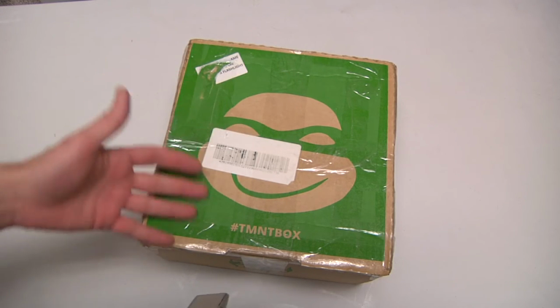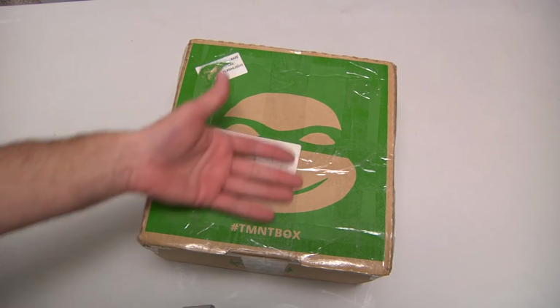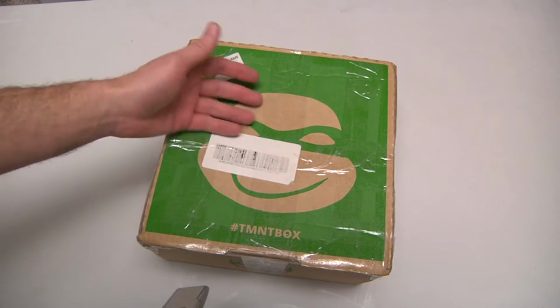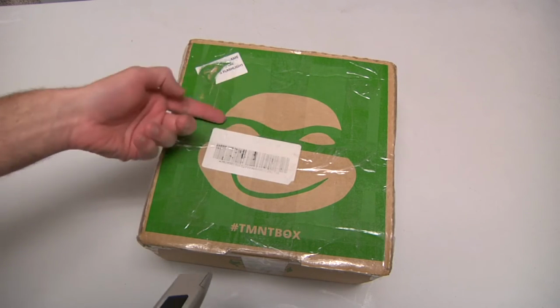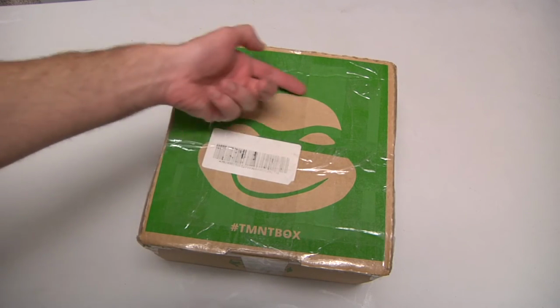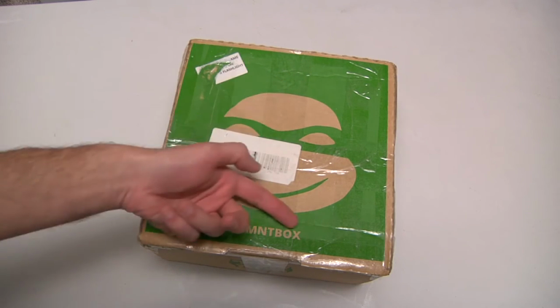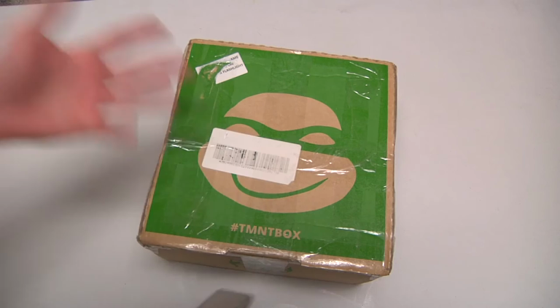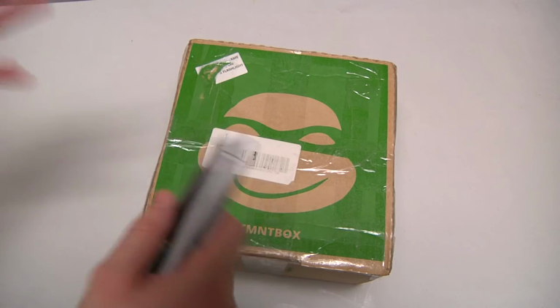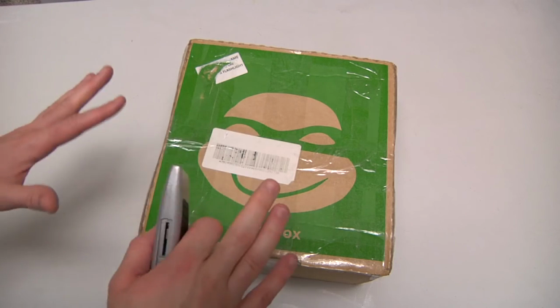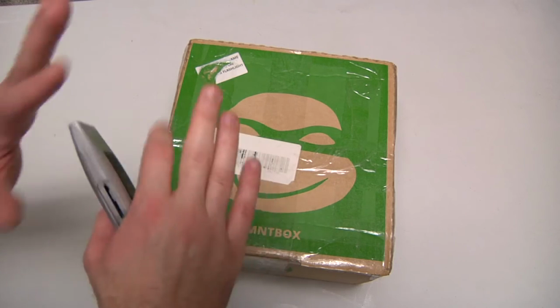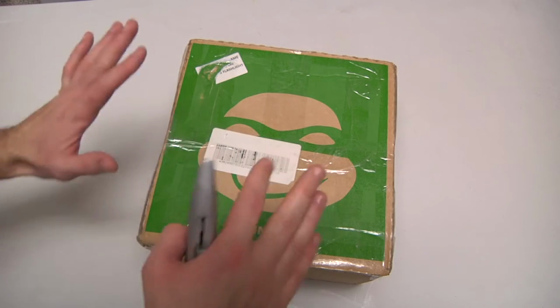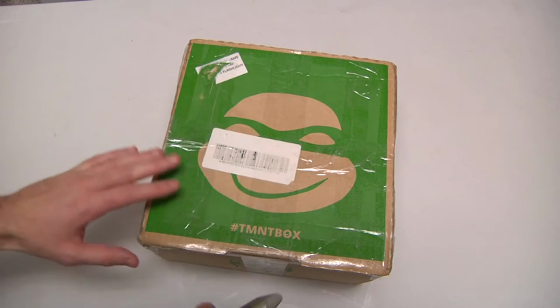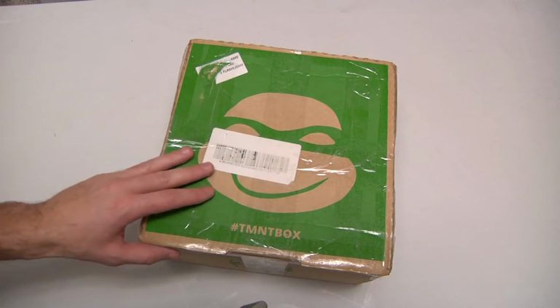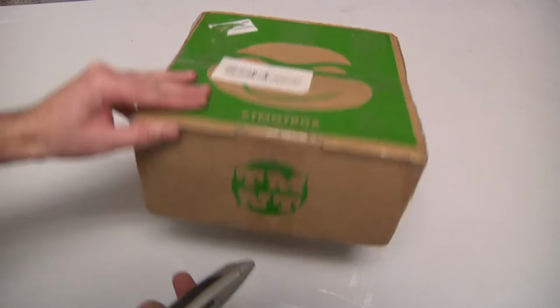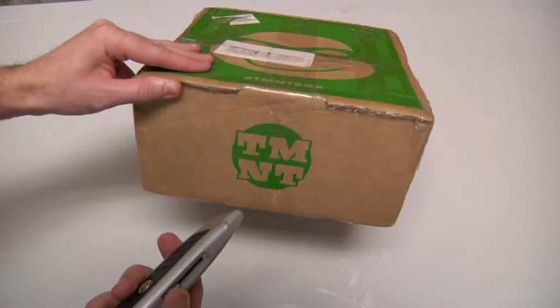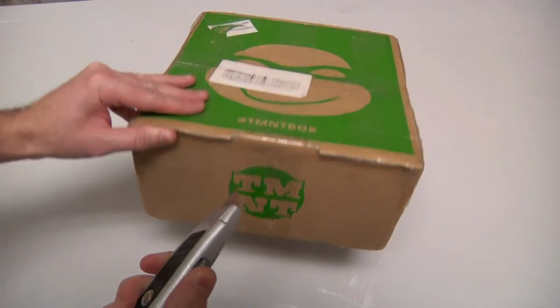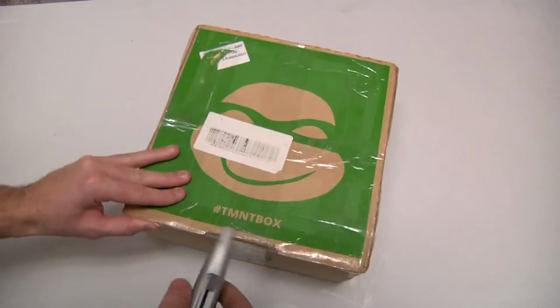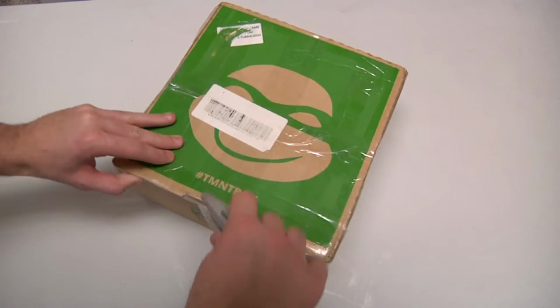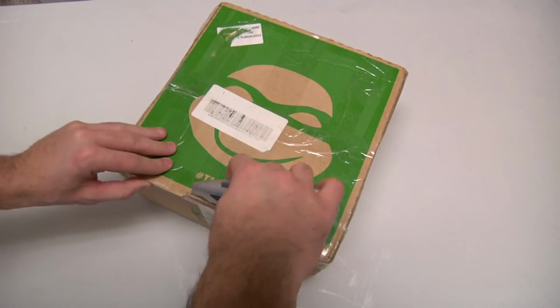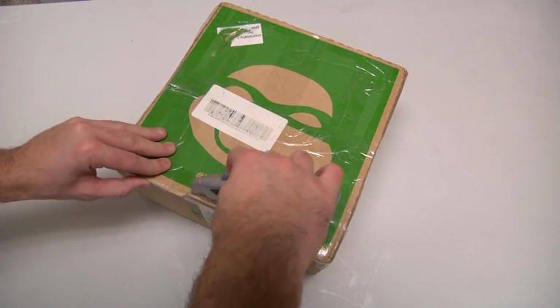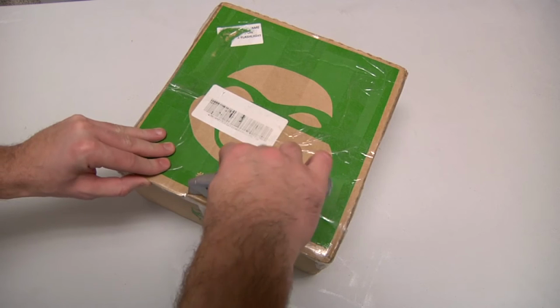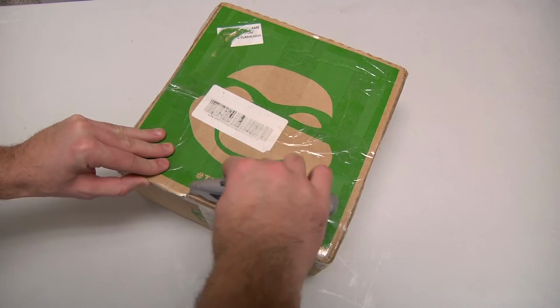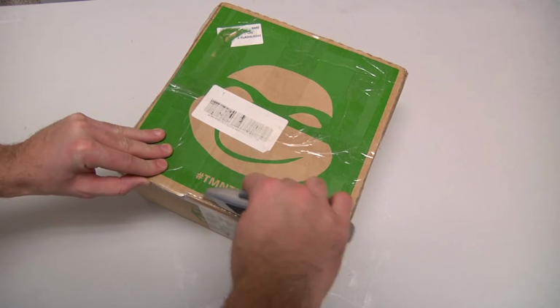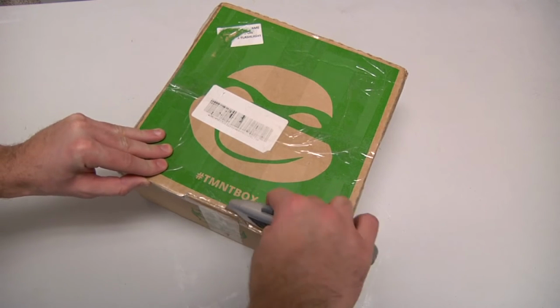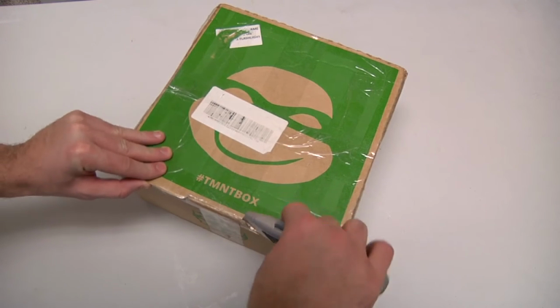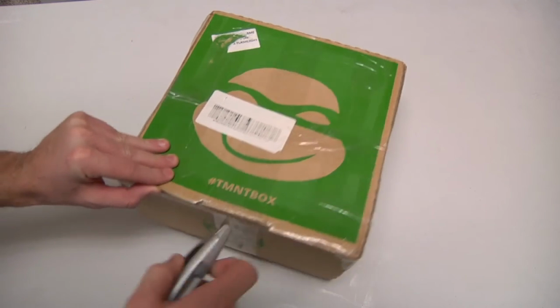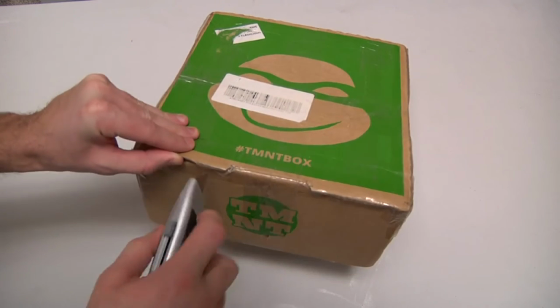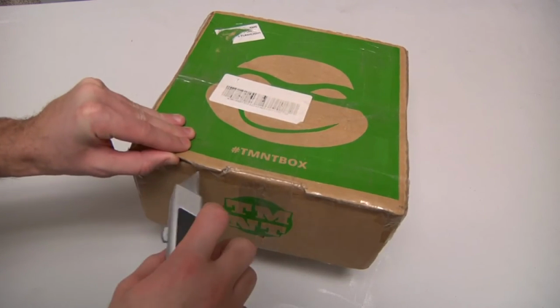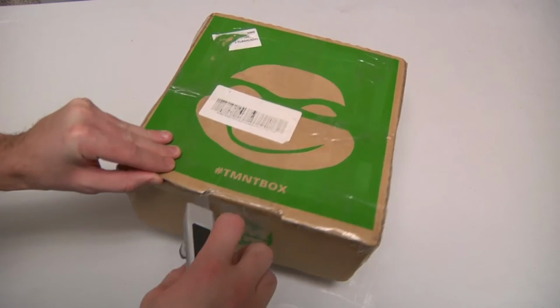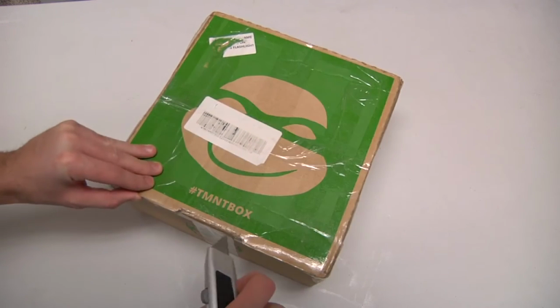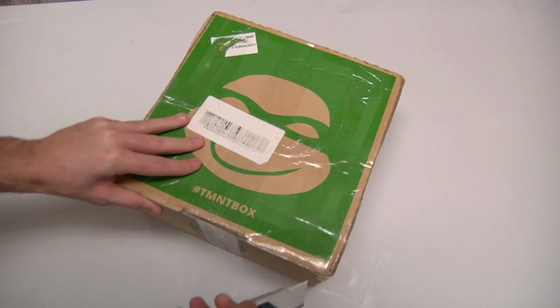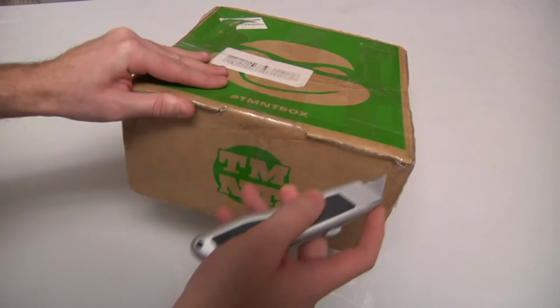It is fantastic — there is a turtle here, so you can assume there will be turtles inside. We open with this because we do not want to break the turtle box, because it is probably worth $30.